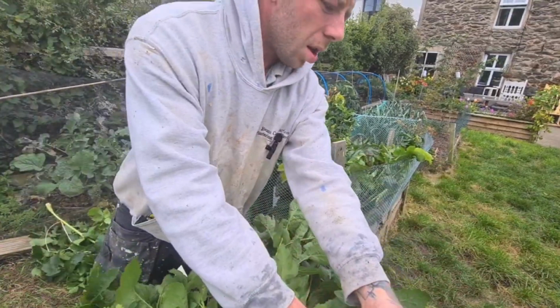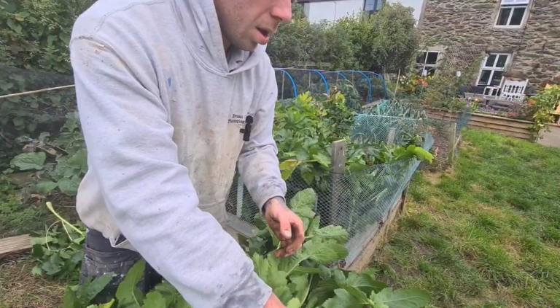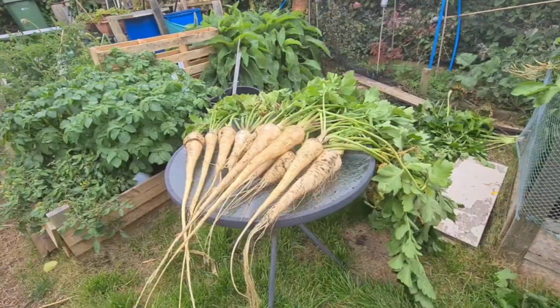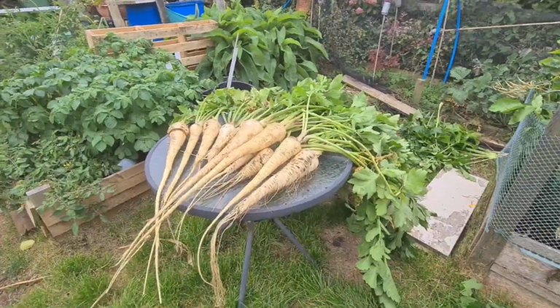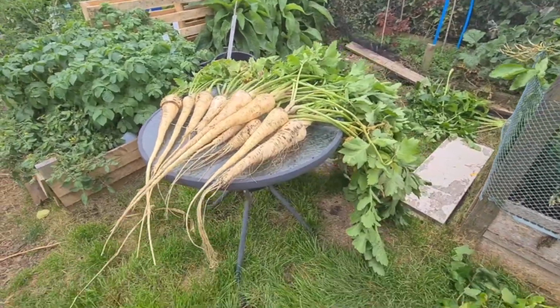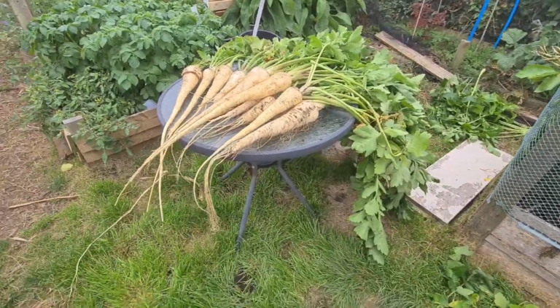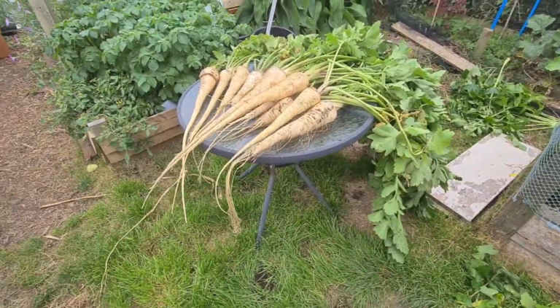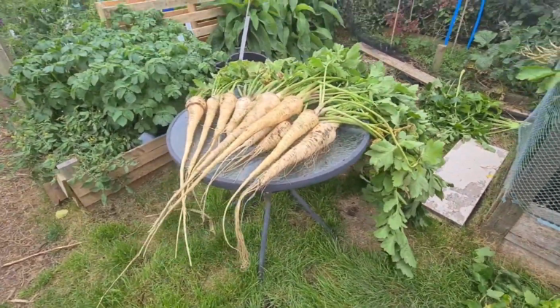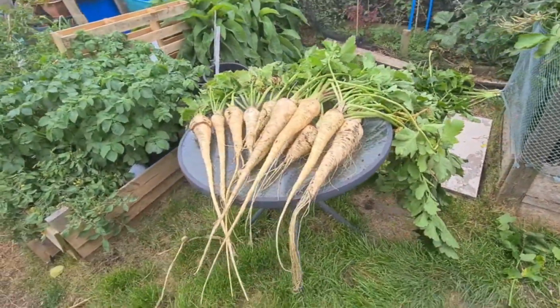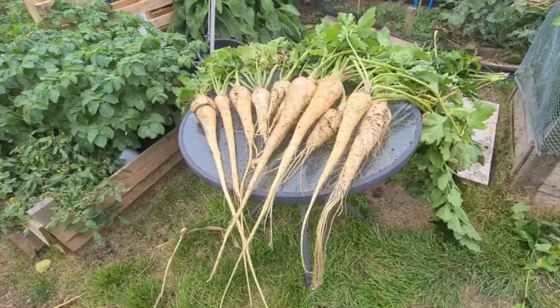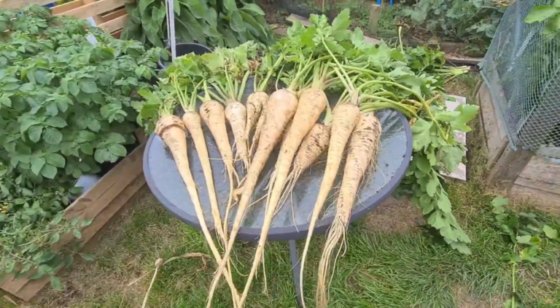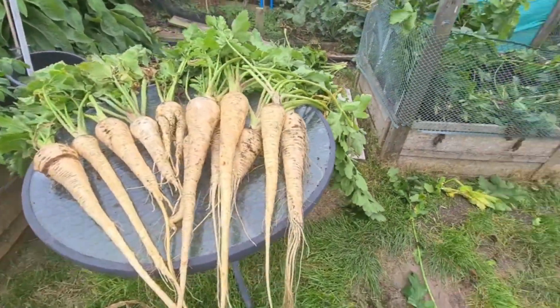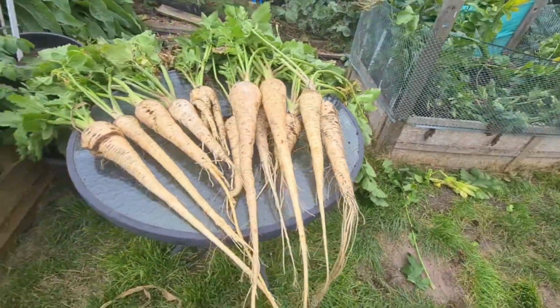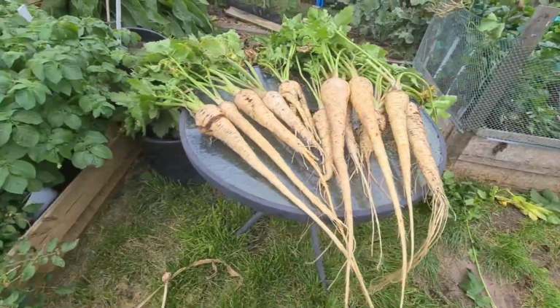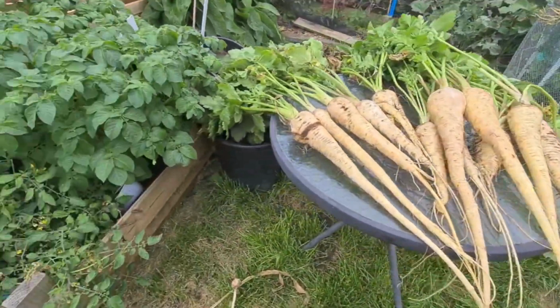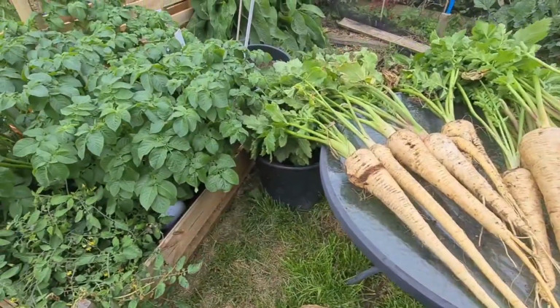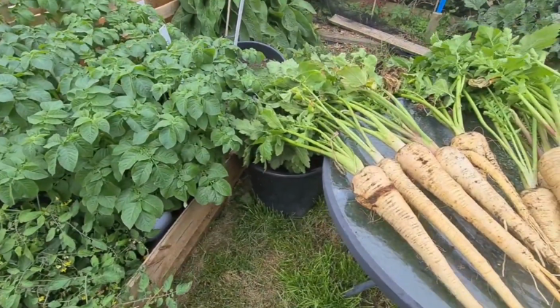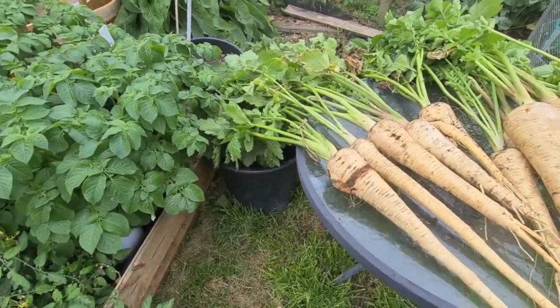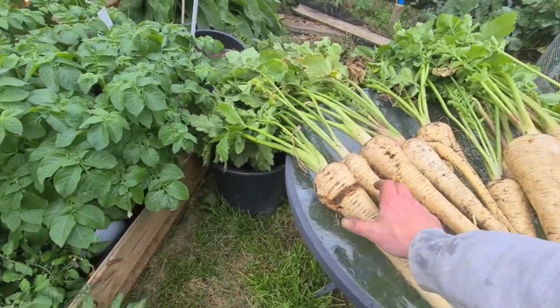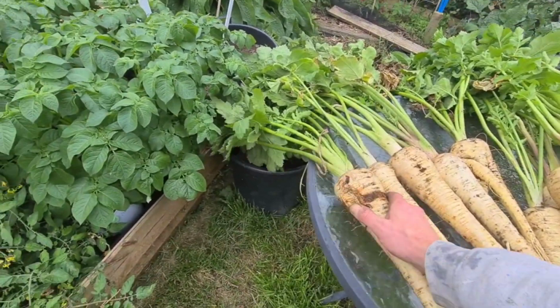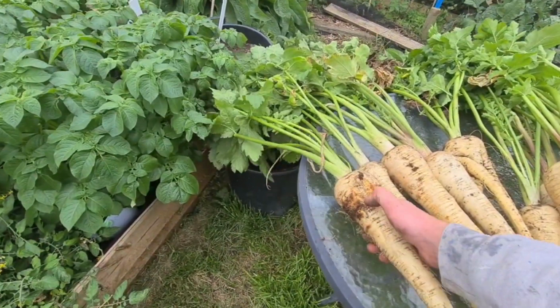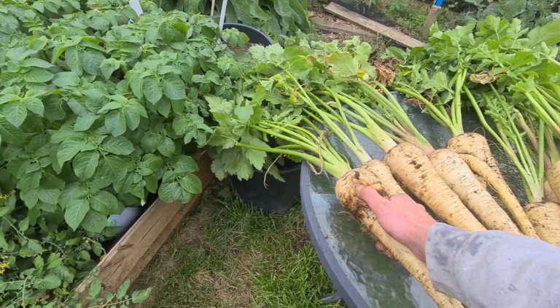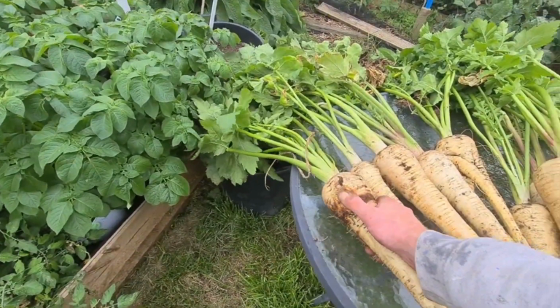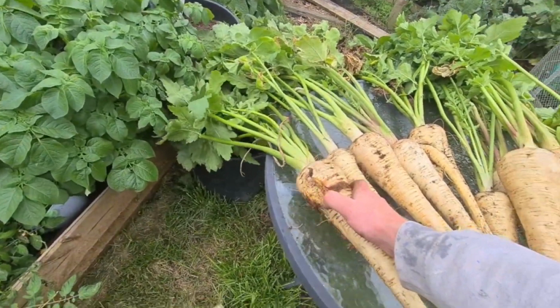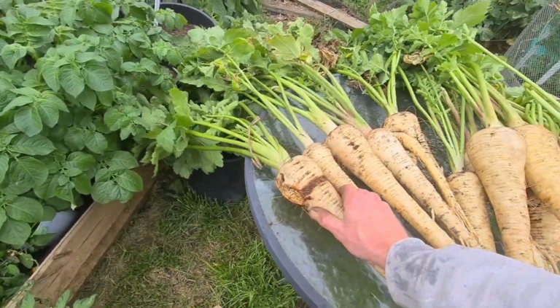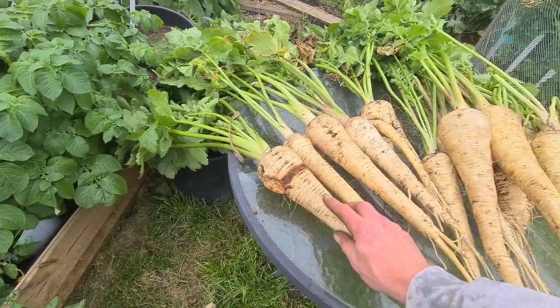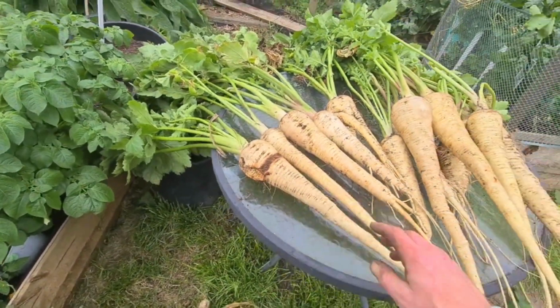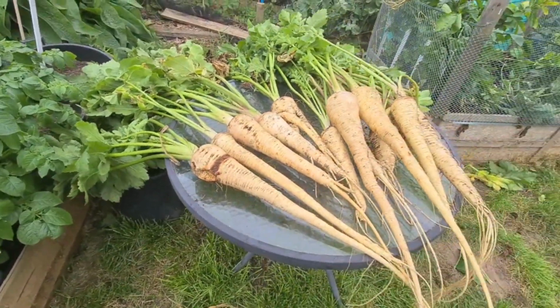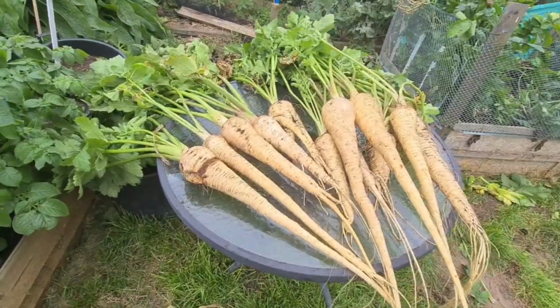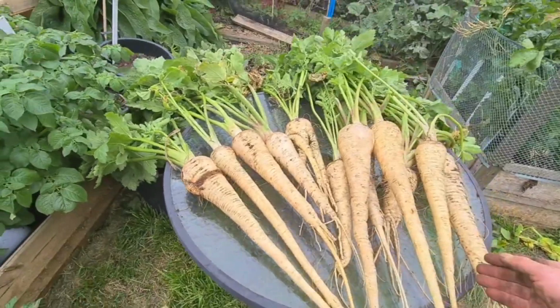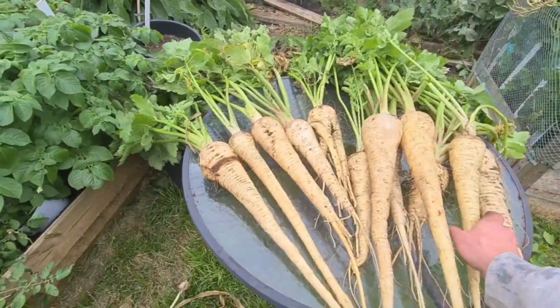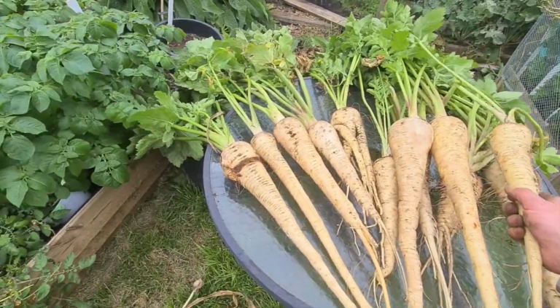All right, right then guys, so that's about it from this one. I've ended up harvesting most of them. There's a couple with some damage, but apart from that they're looking pretty good.